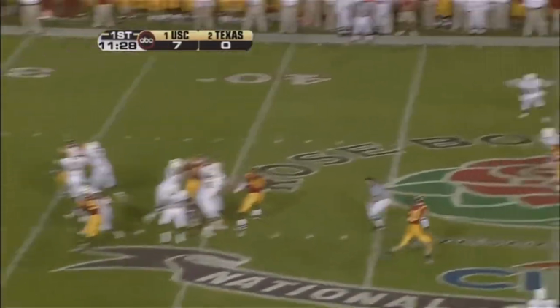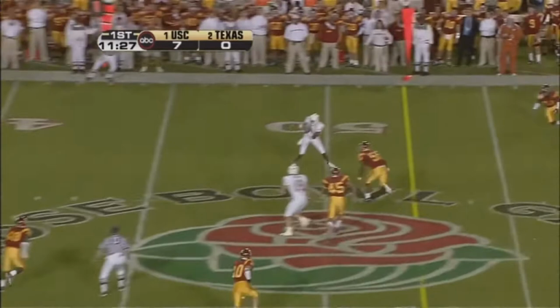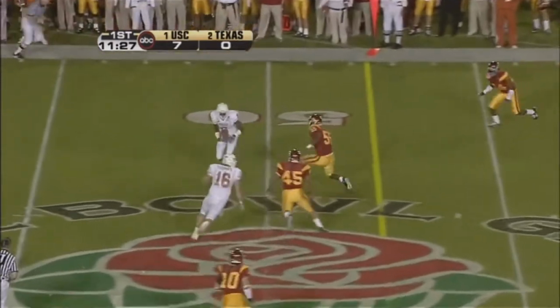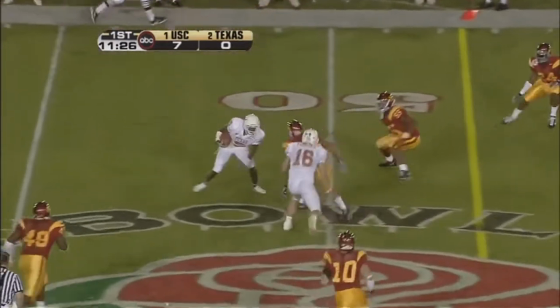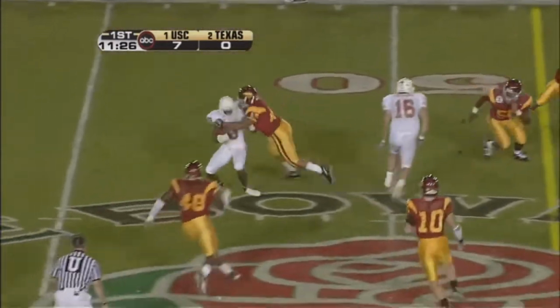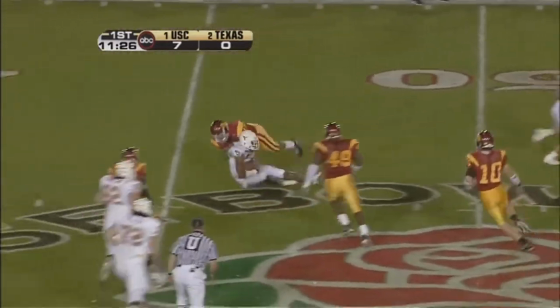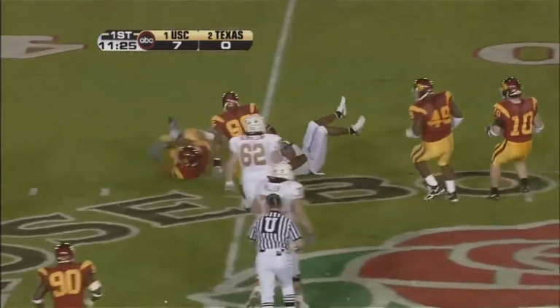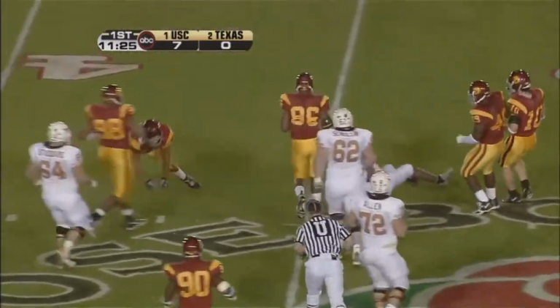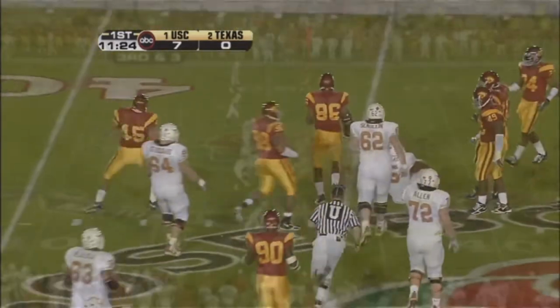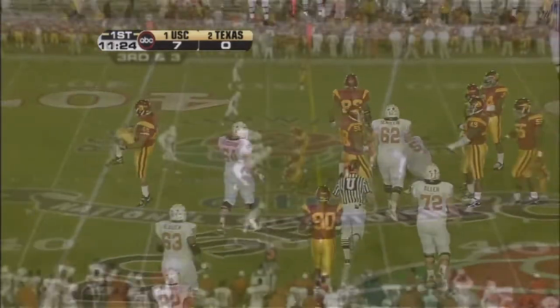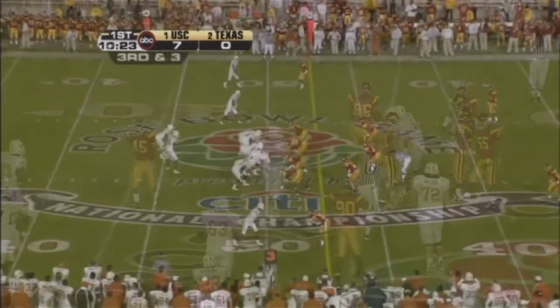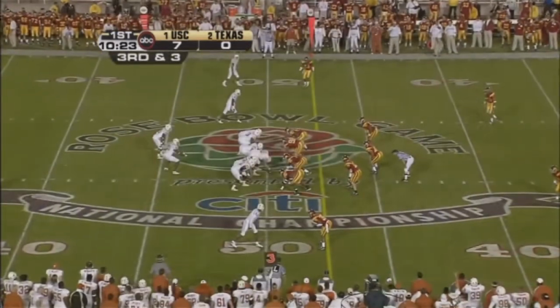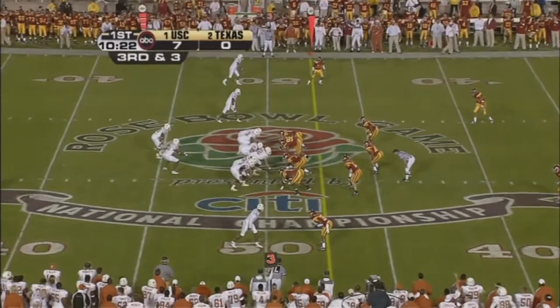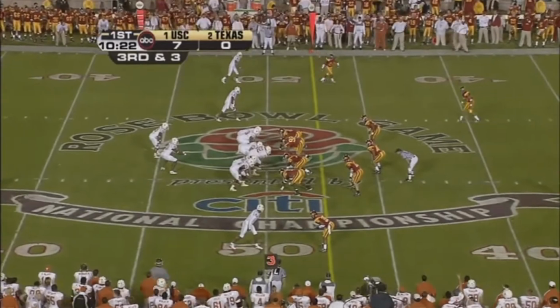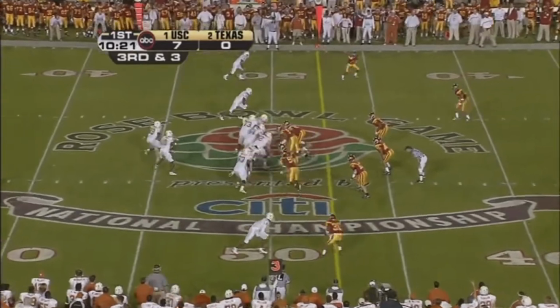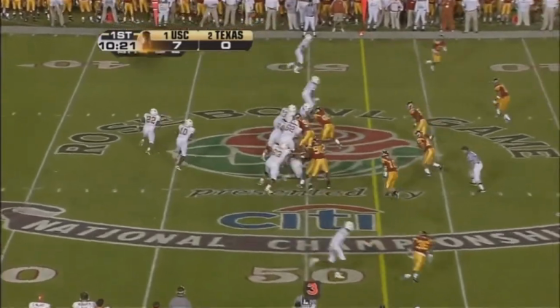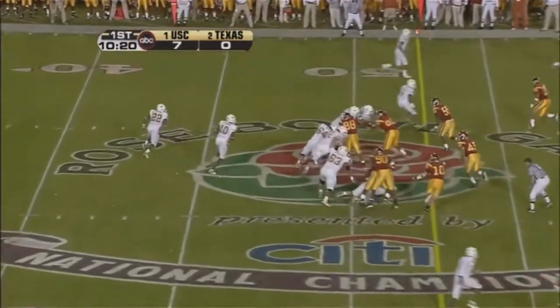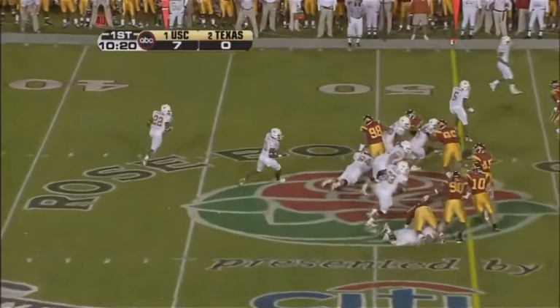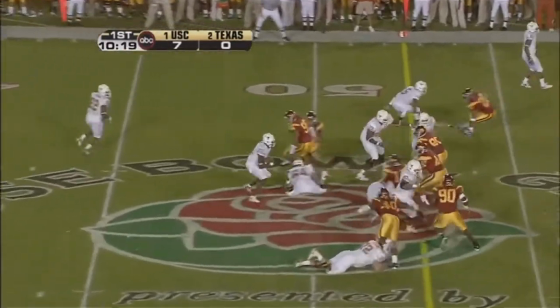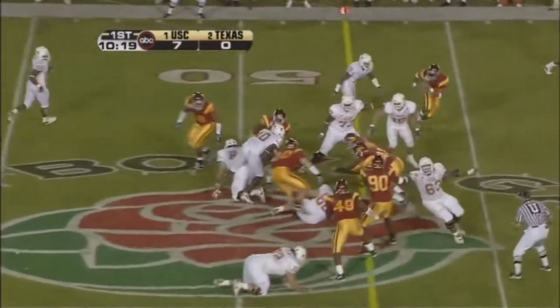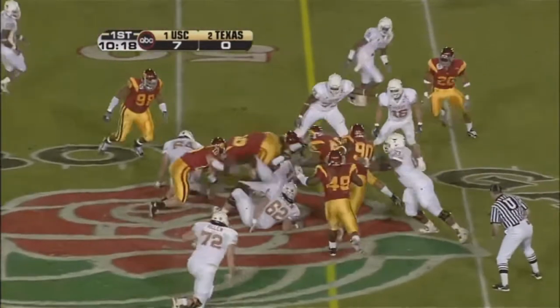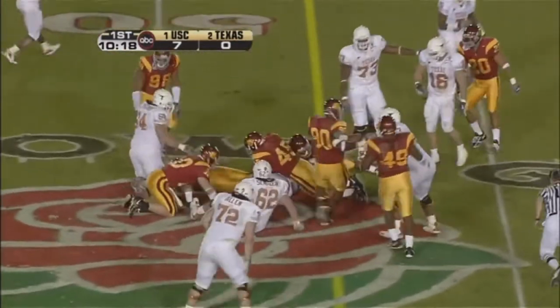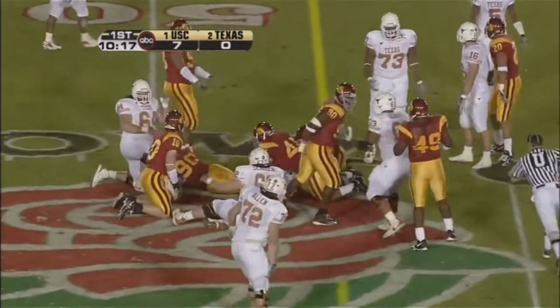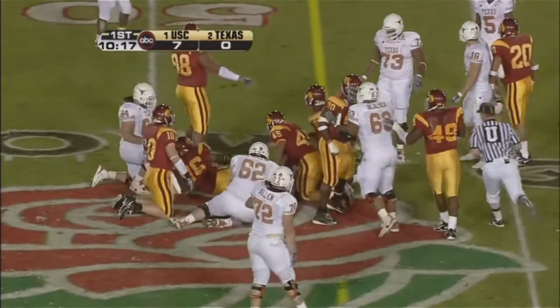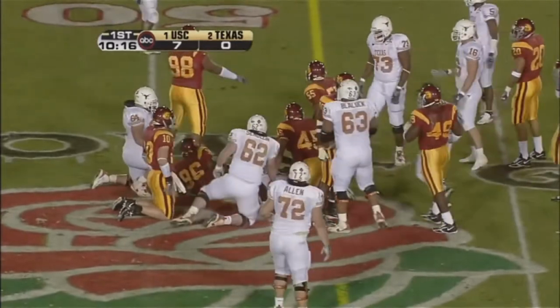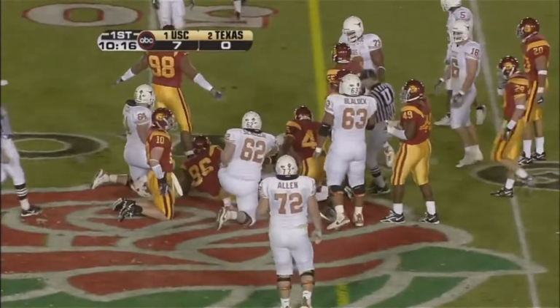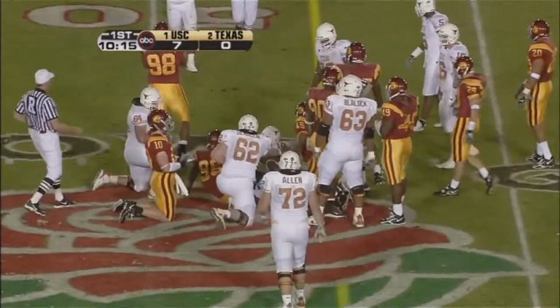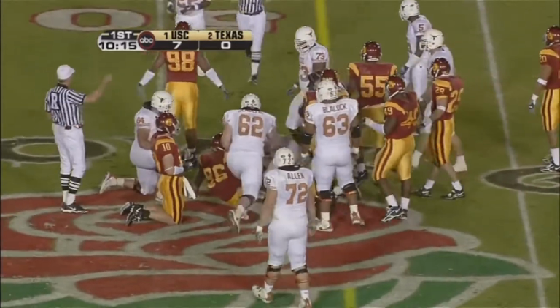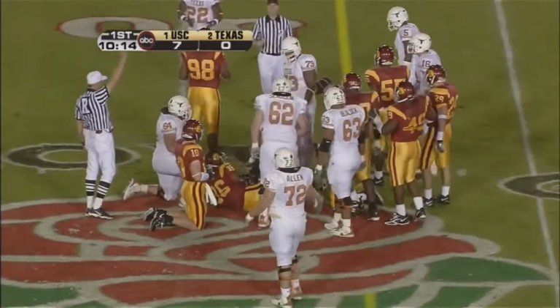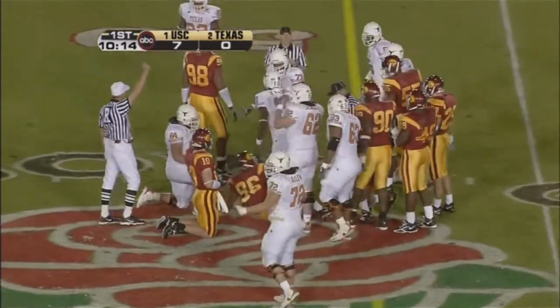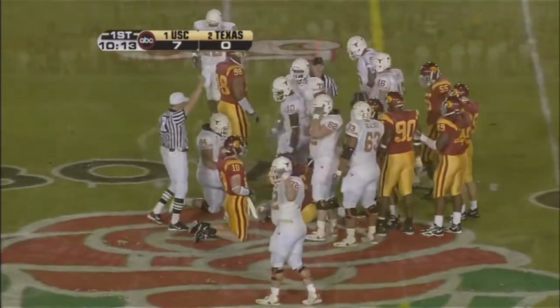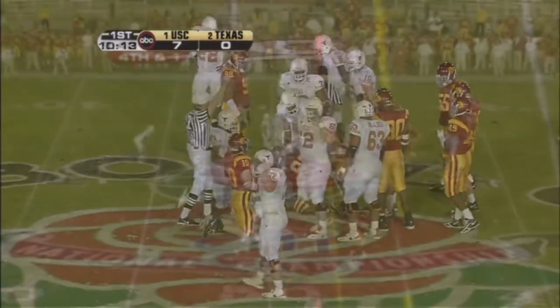Denshaw whips a shot up the field. Pass is completed. And it's not working out of the spread. Young with it, turns it back up into the middle and dives for the first down and did not get it. Trojans played it very well.